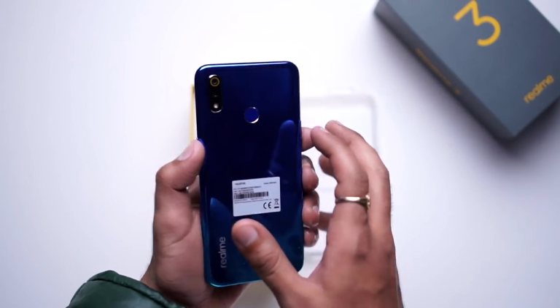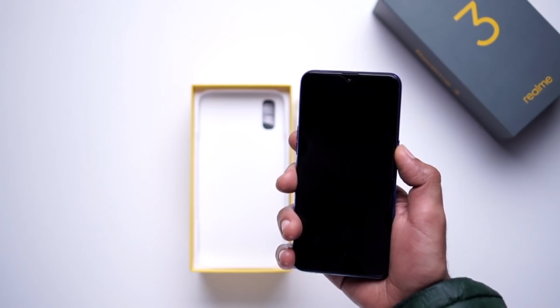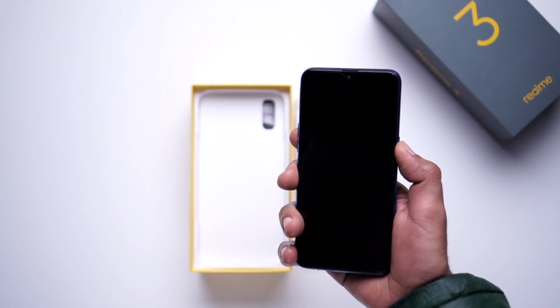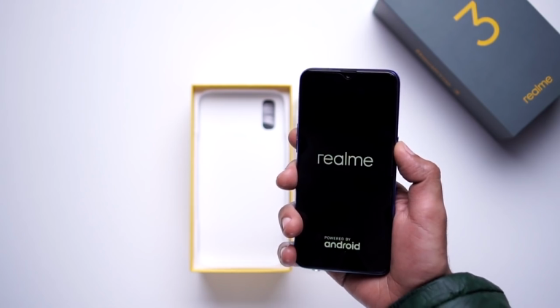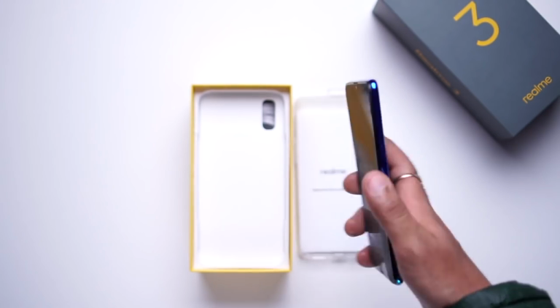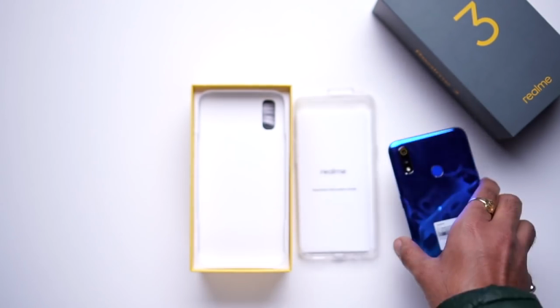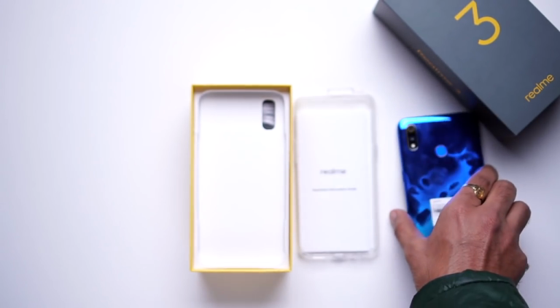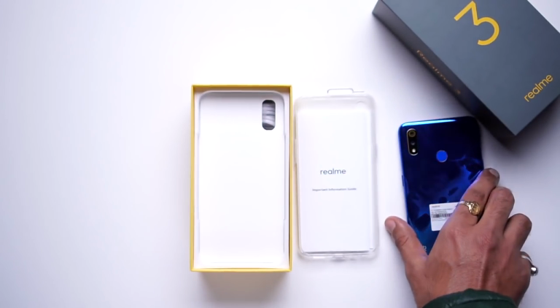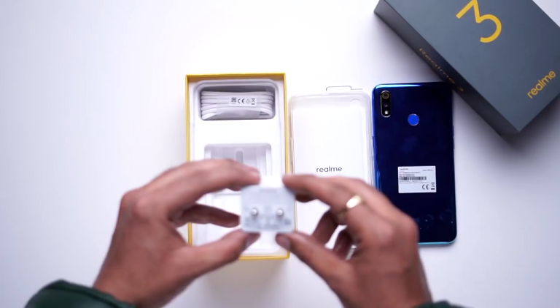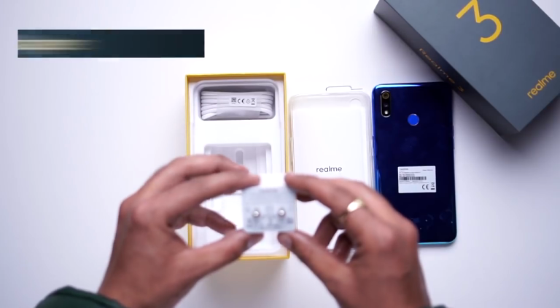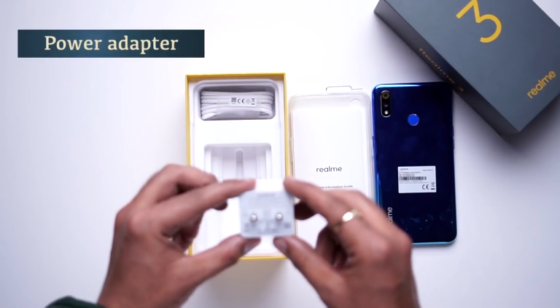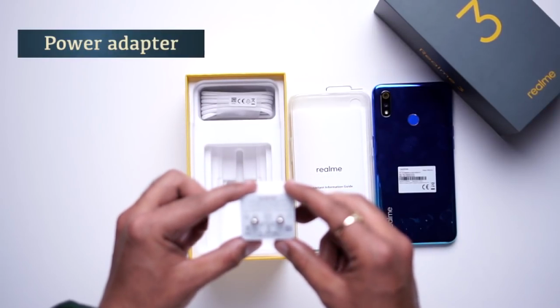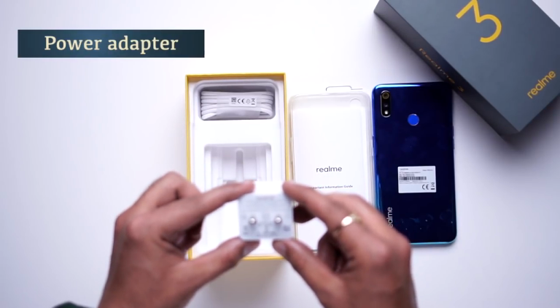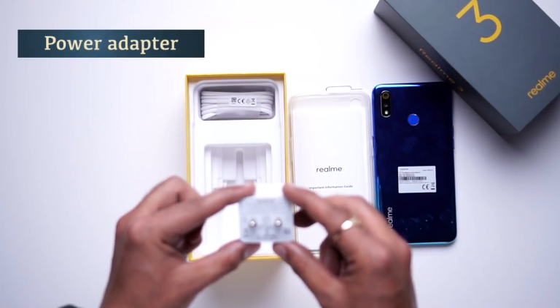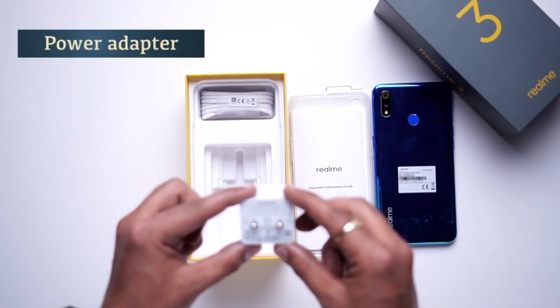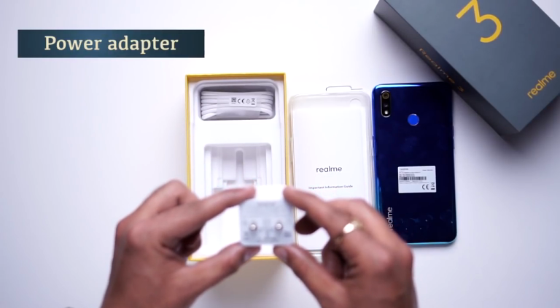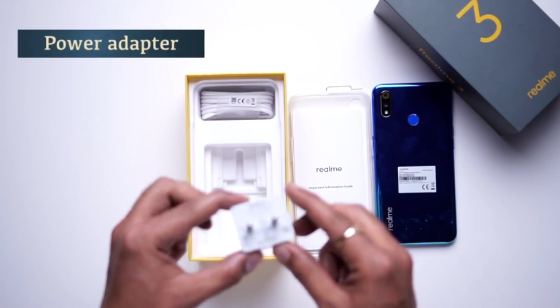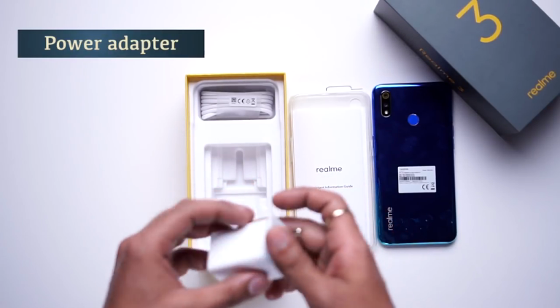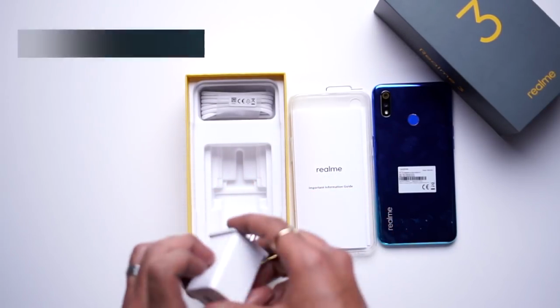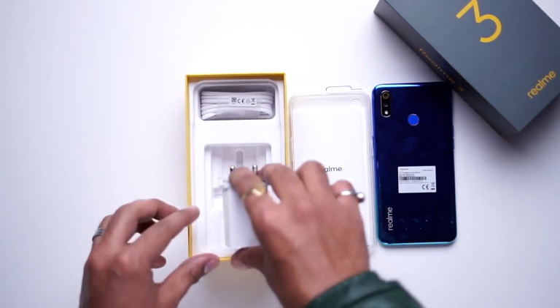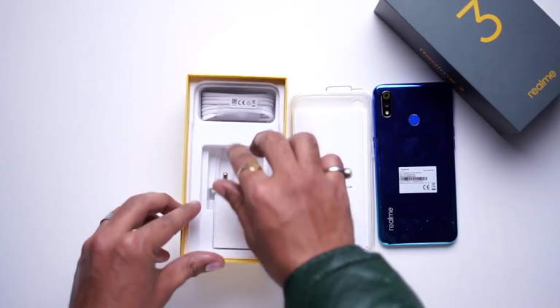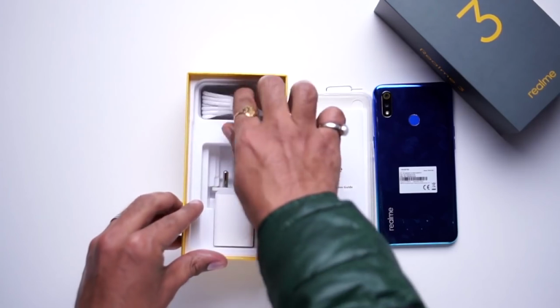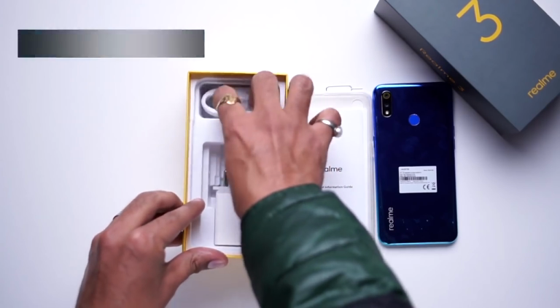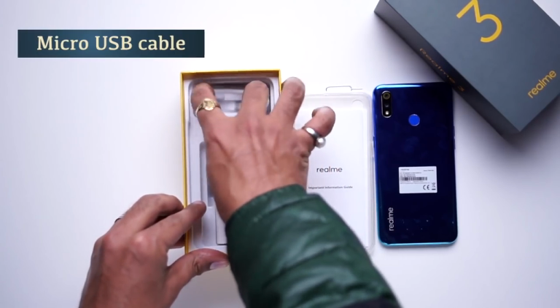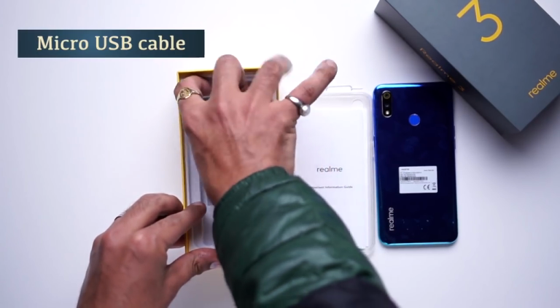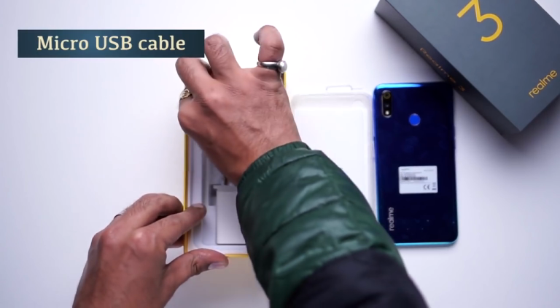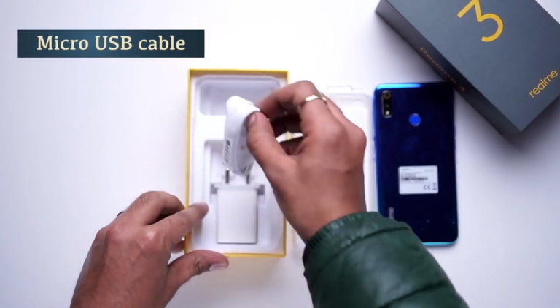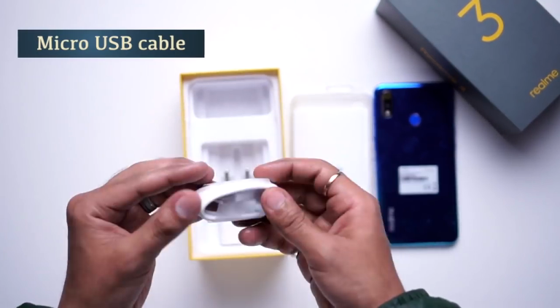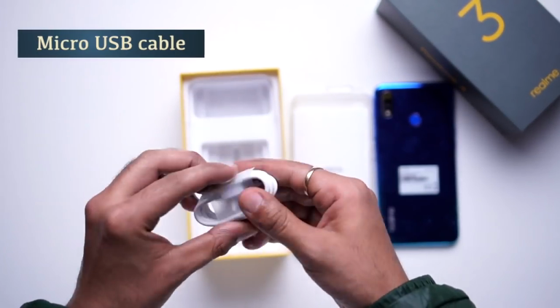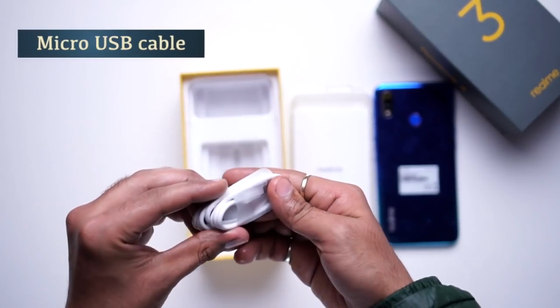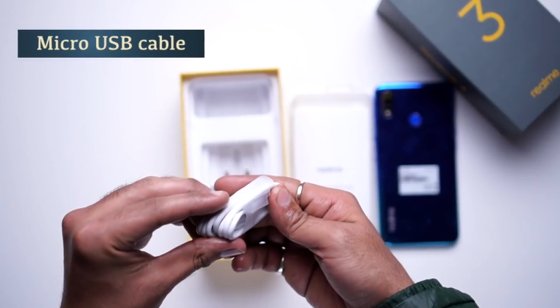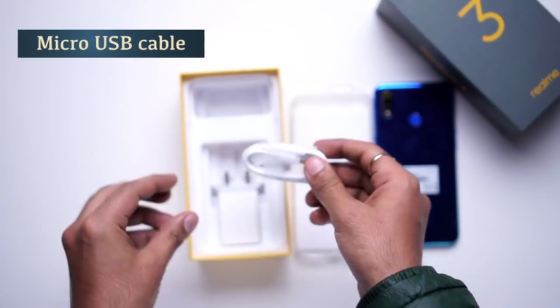Now let me place the accessories. This is a power adapter — a 5-volt 2-amp adapter. This is a micro USB cable. This is not a Type-C port; this is a micro USB port.